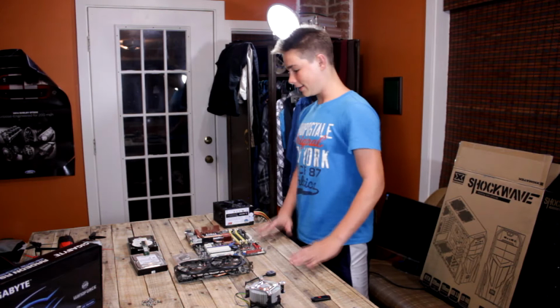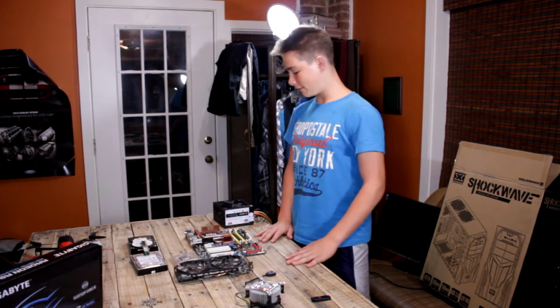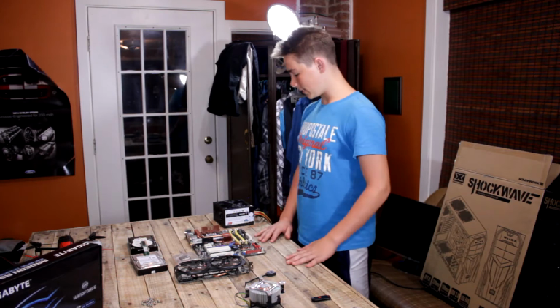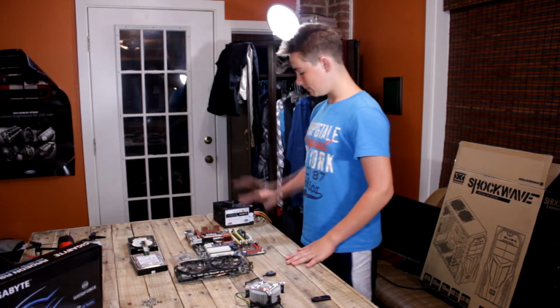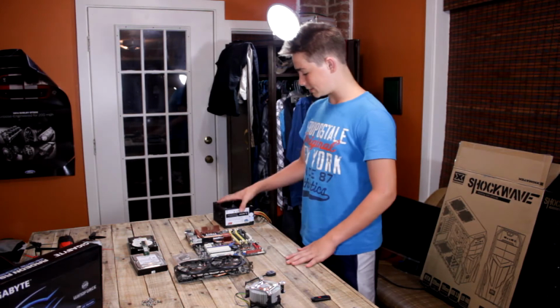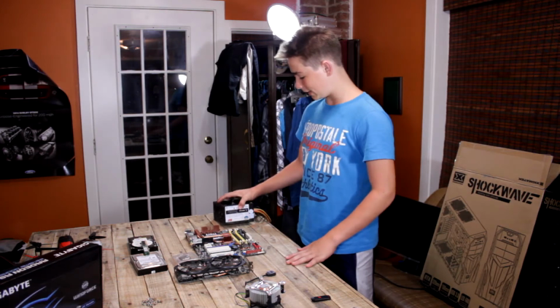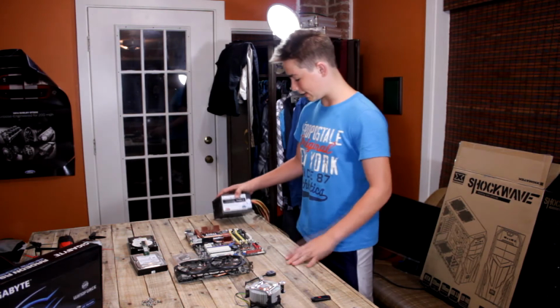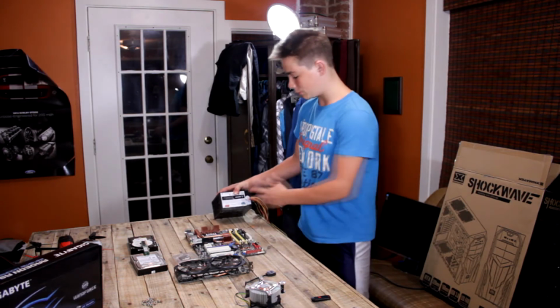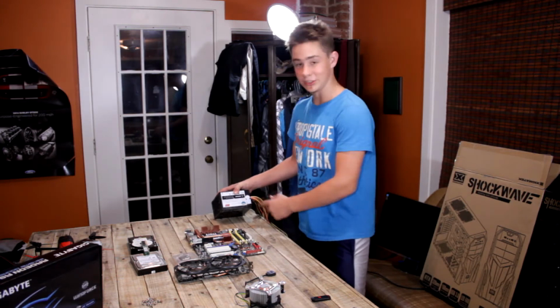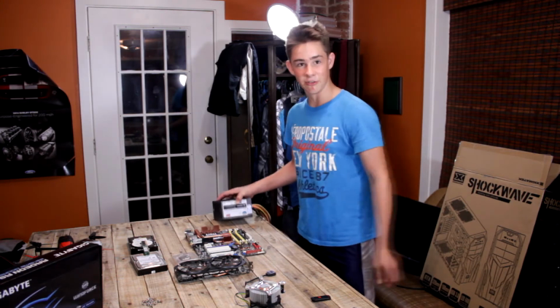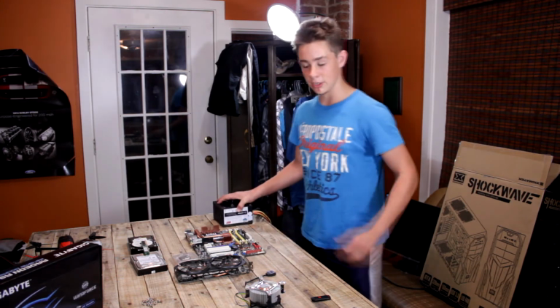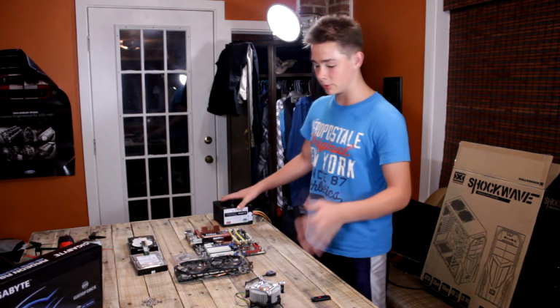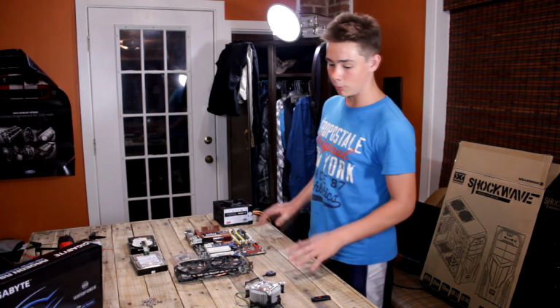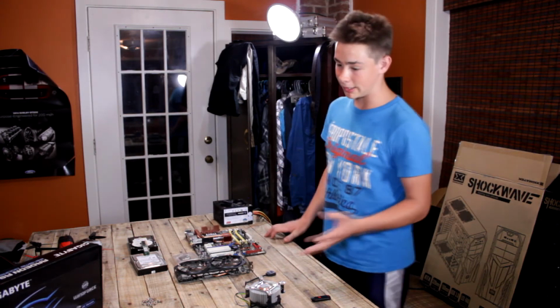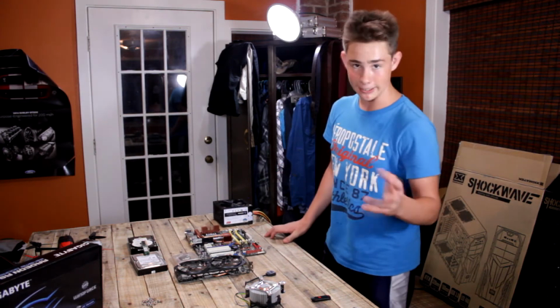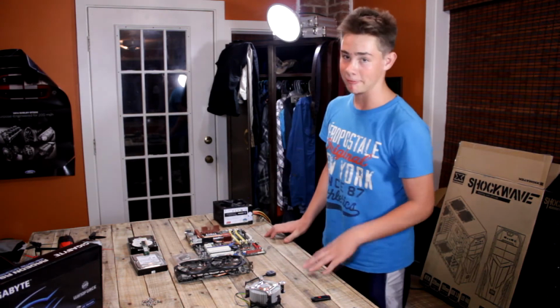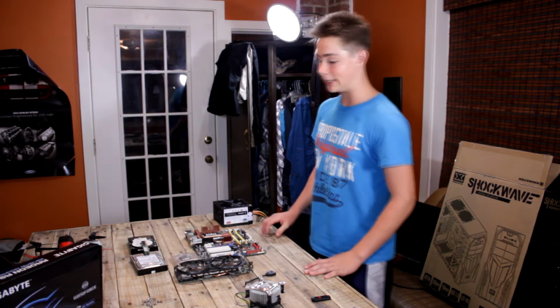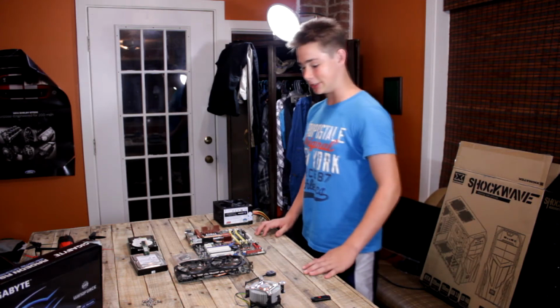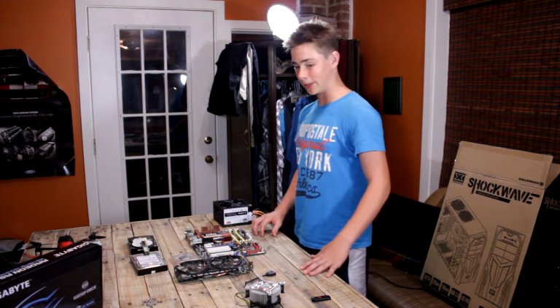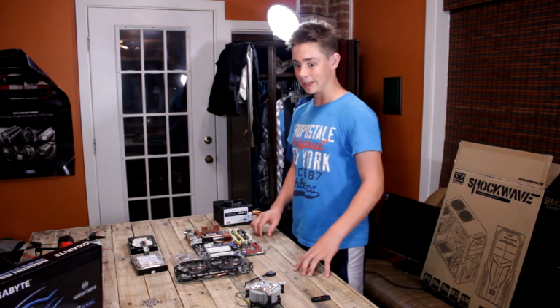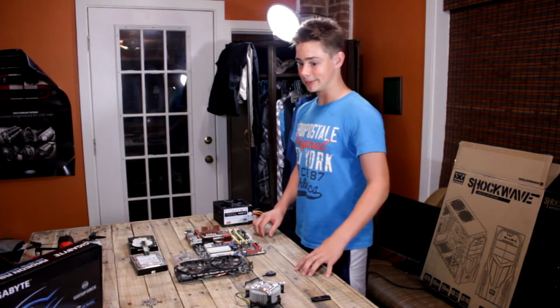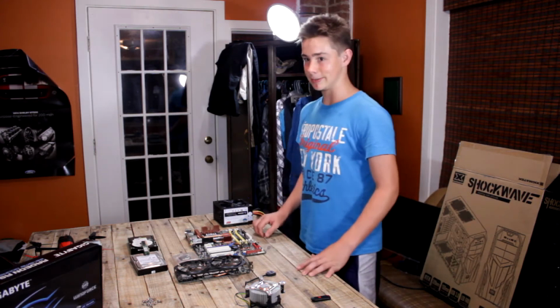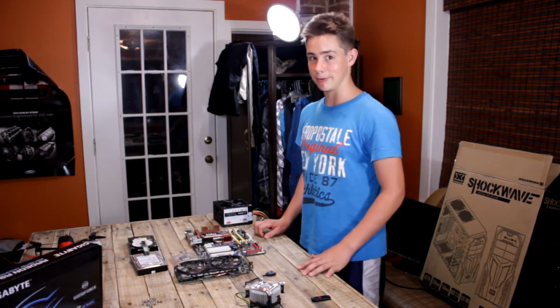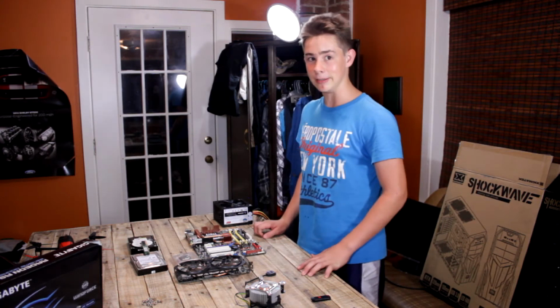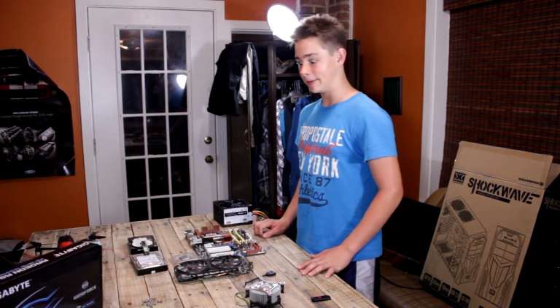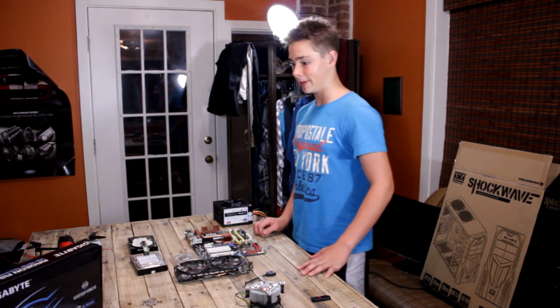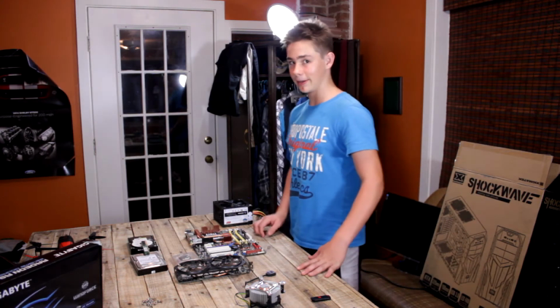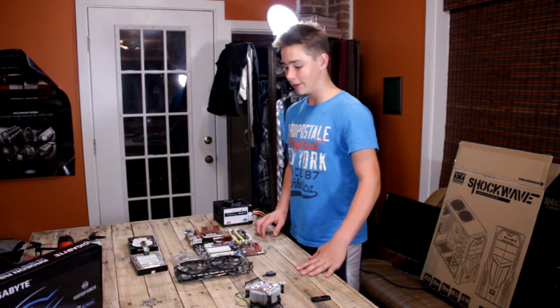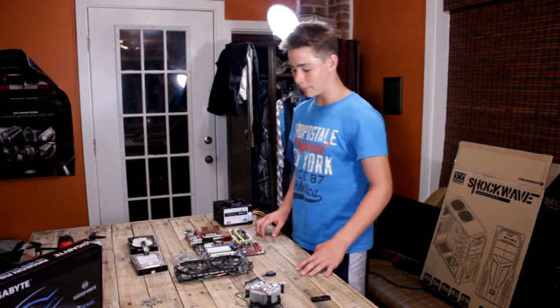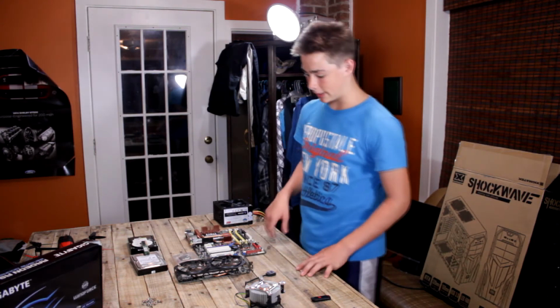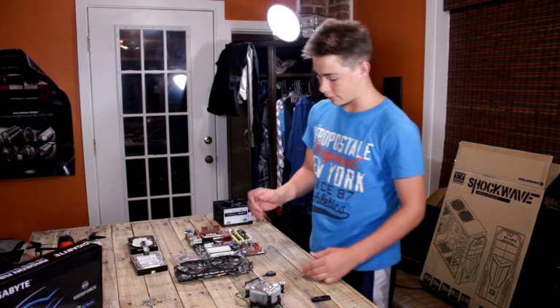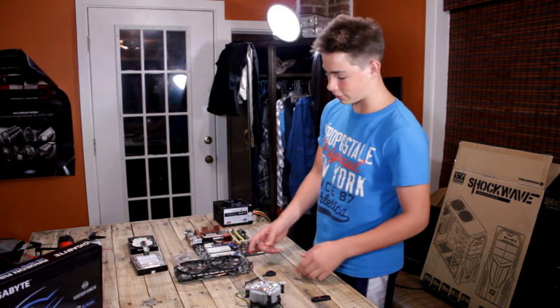And for my power supply, I have a Cooler Master 600, also a little old, but then again, I got it for free from a junkyard because I'm thrifty.